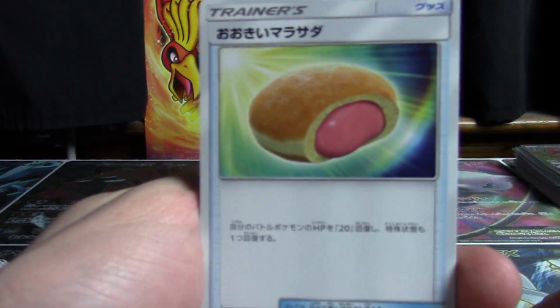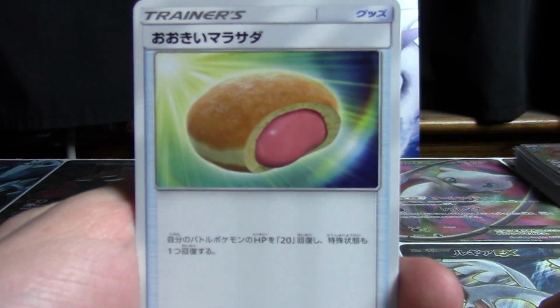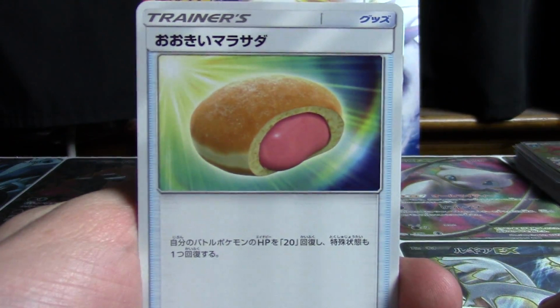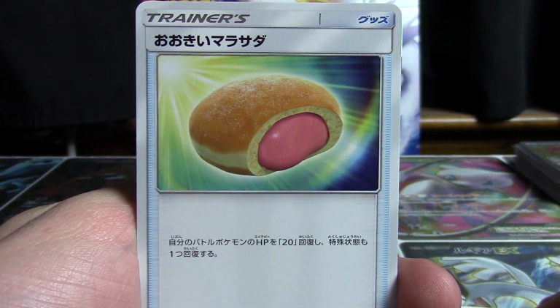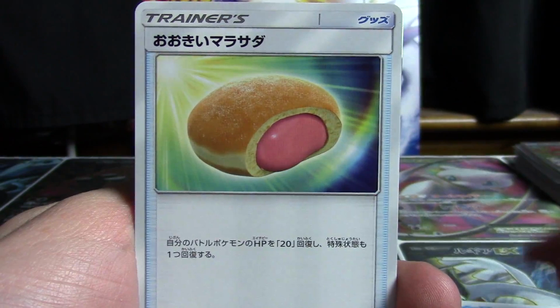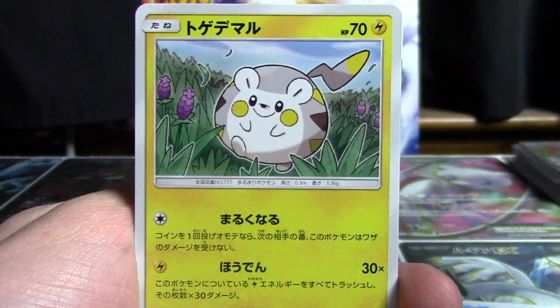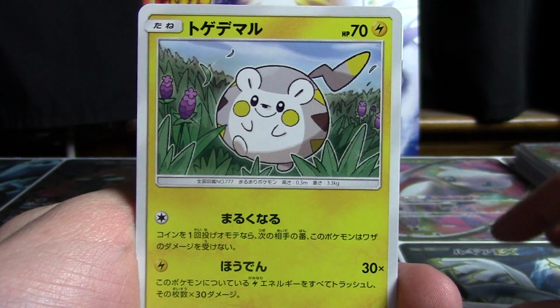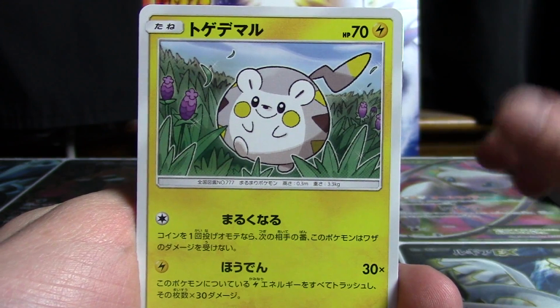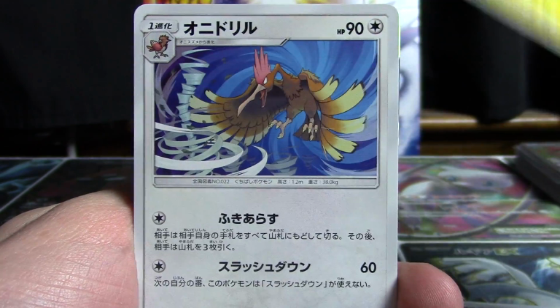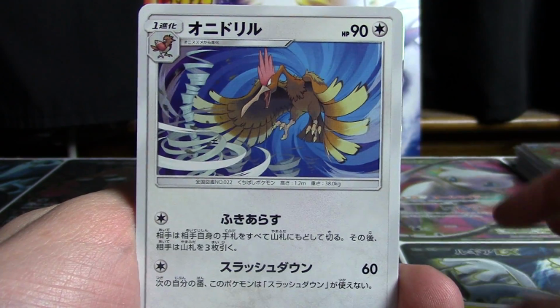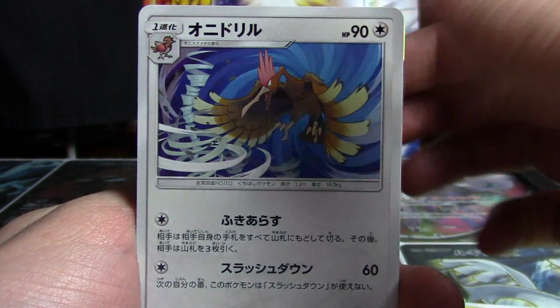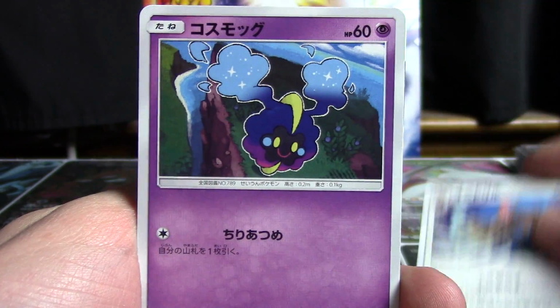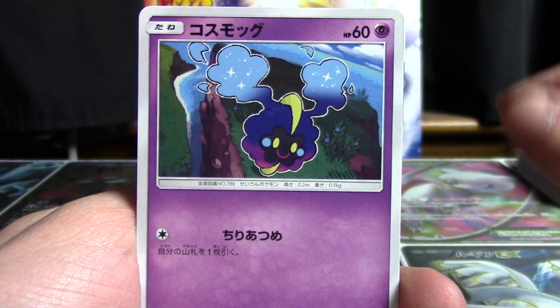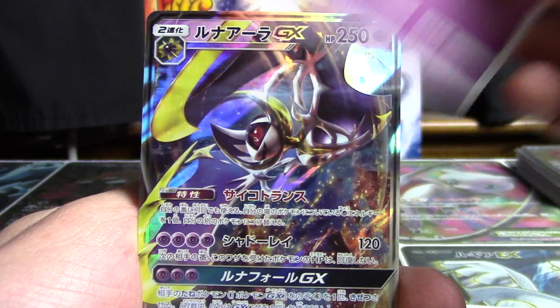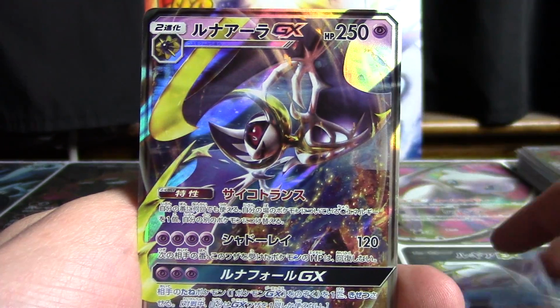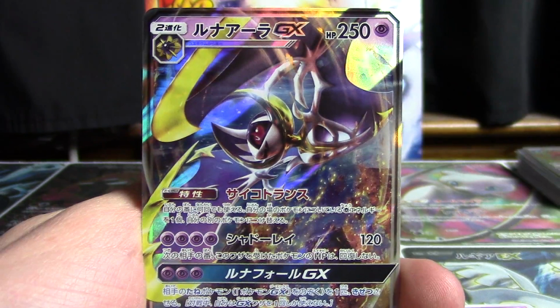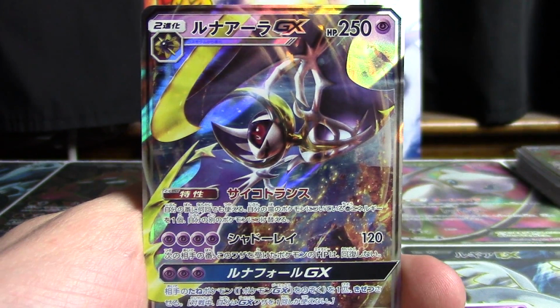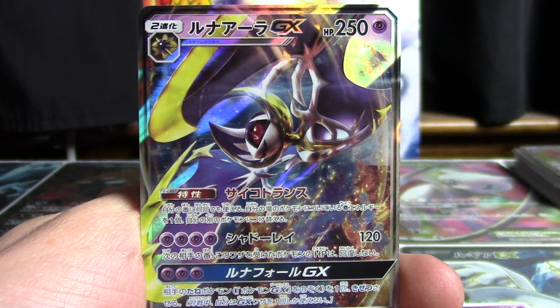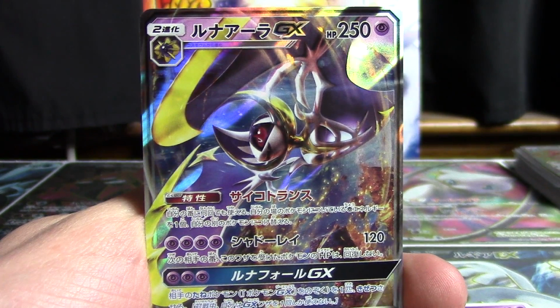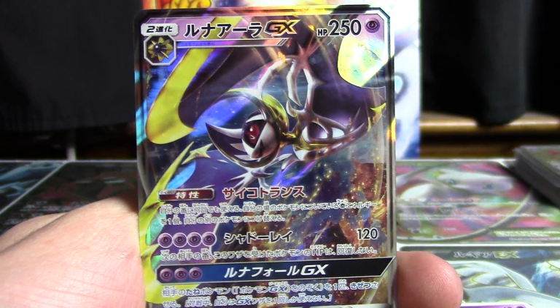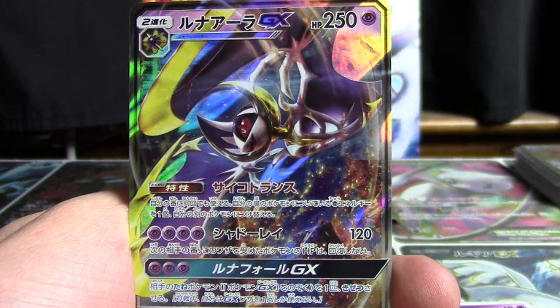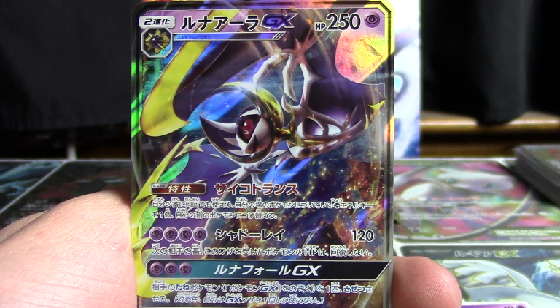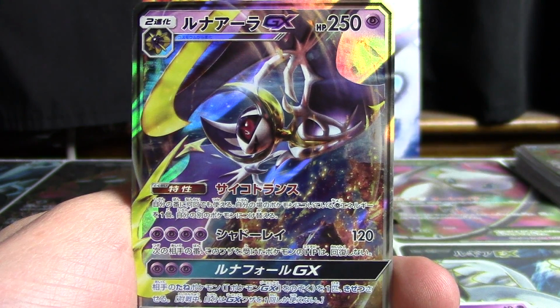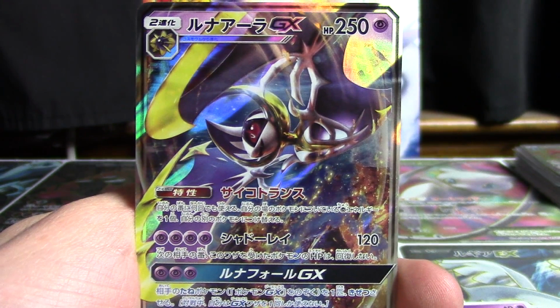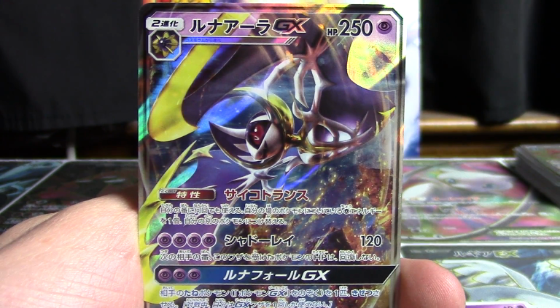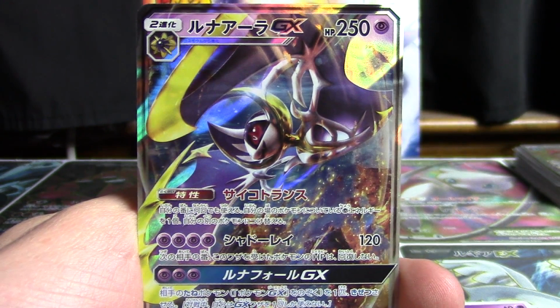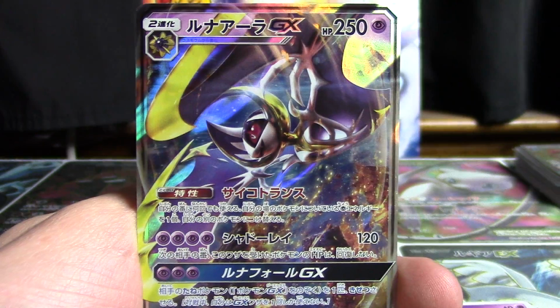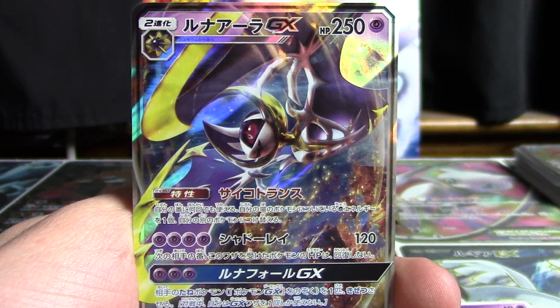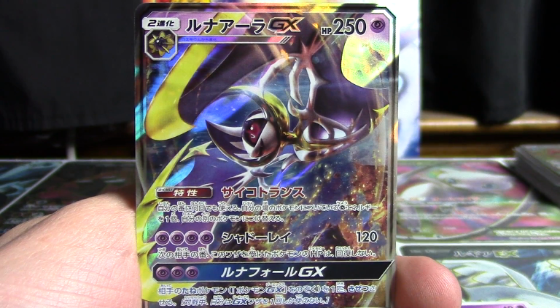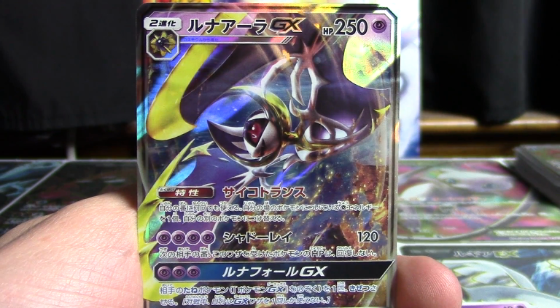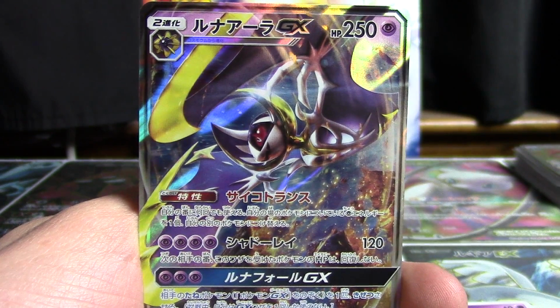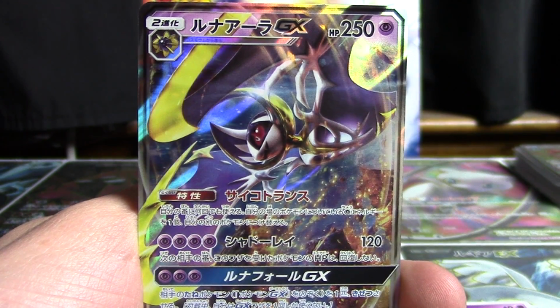We've got ourselves a delicious-looking Big Malasada, a Togedemaru, a Firo, a Cosmog. What a pack! Lunala GX! That is some wonderful luck right there out of a single pack.